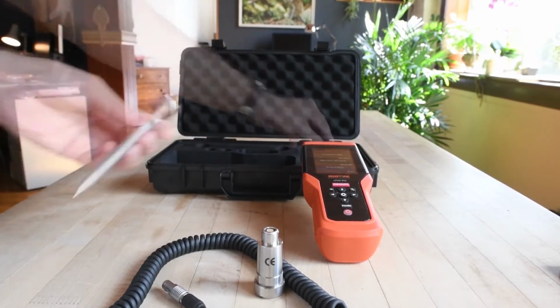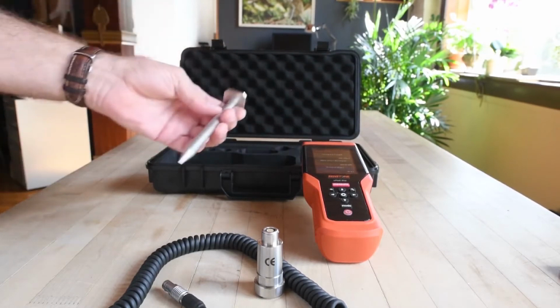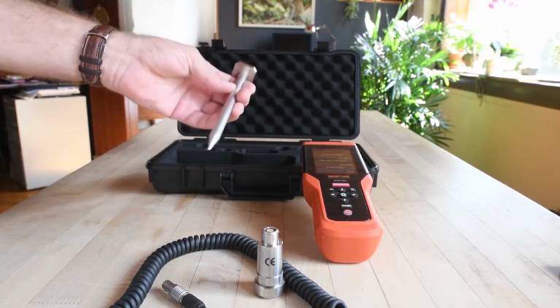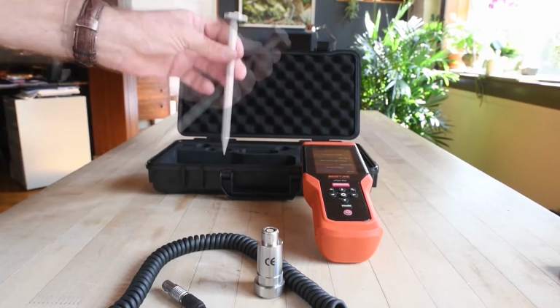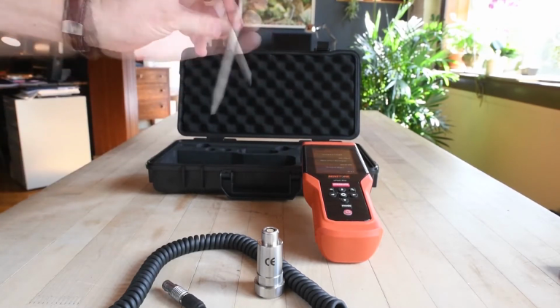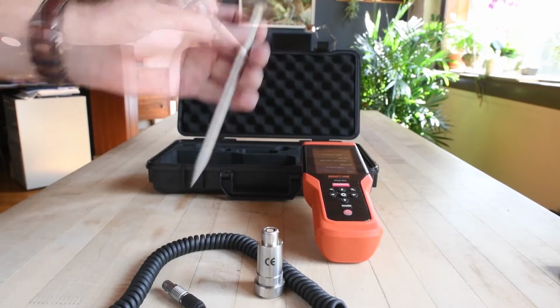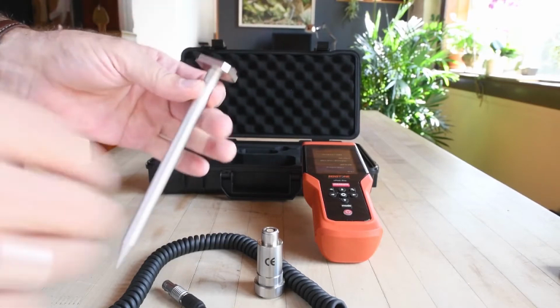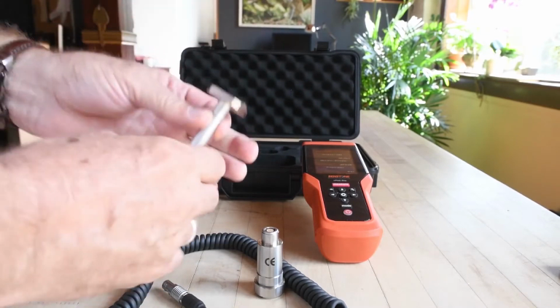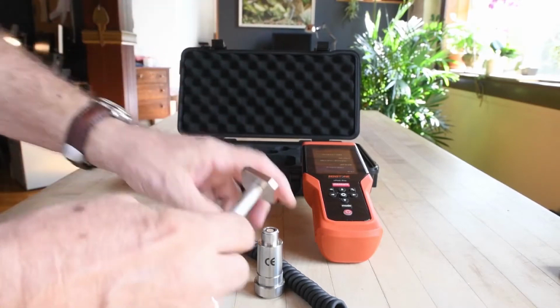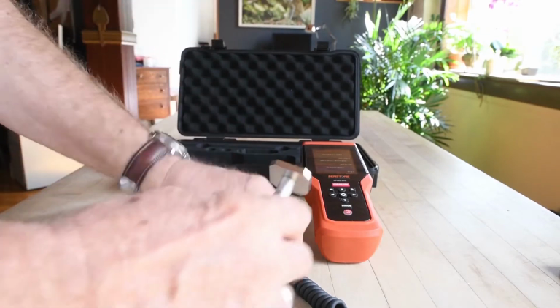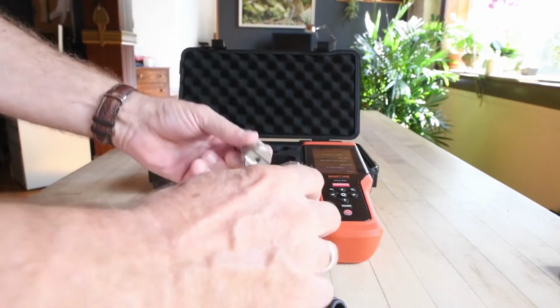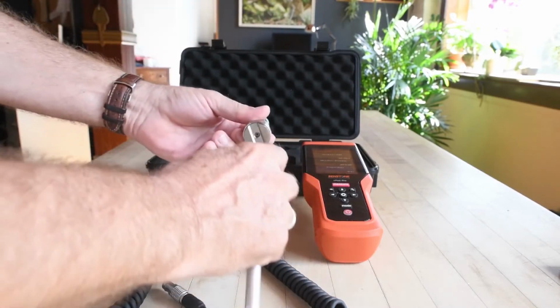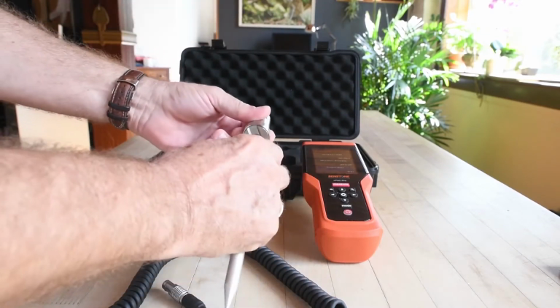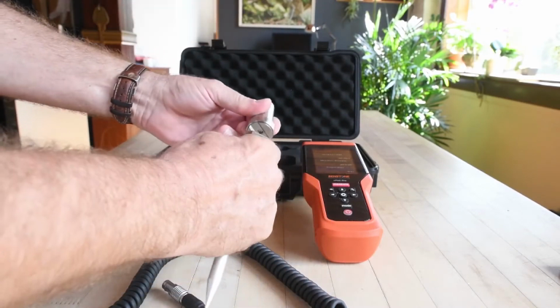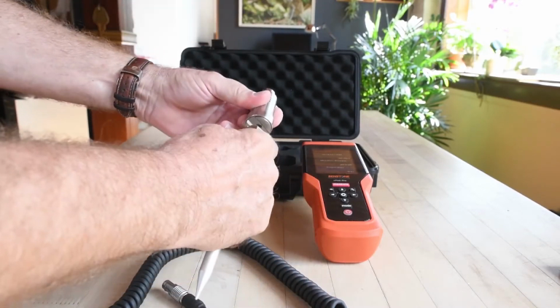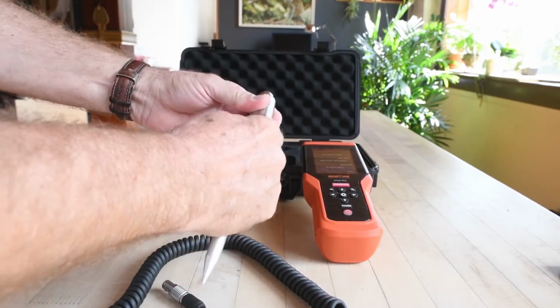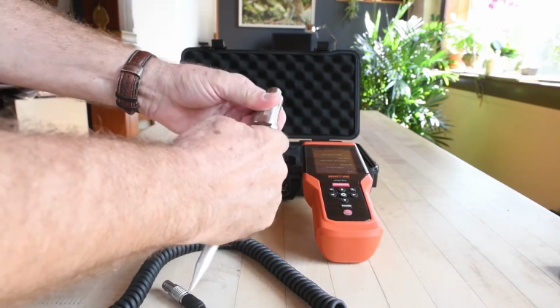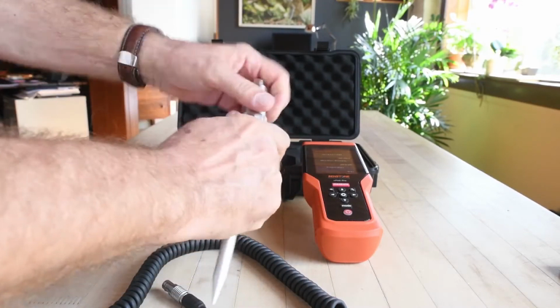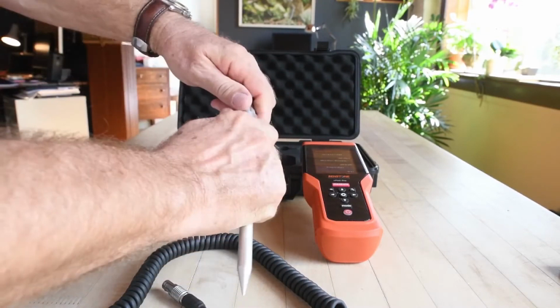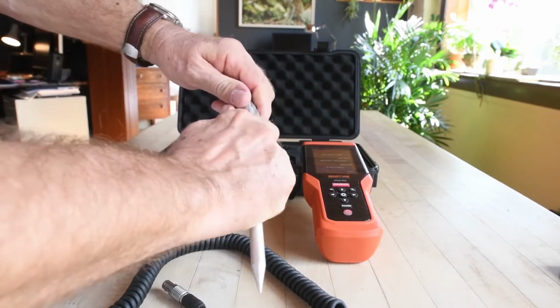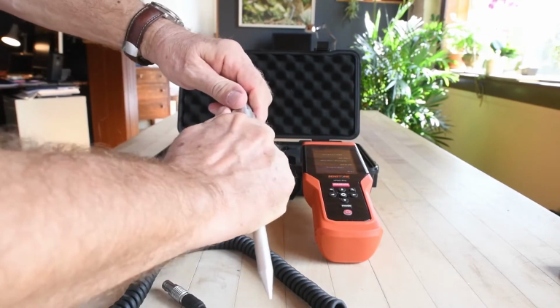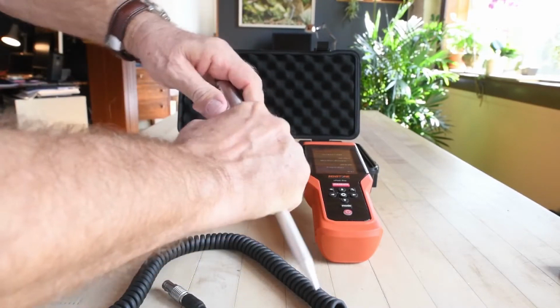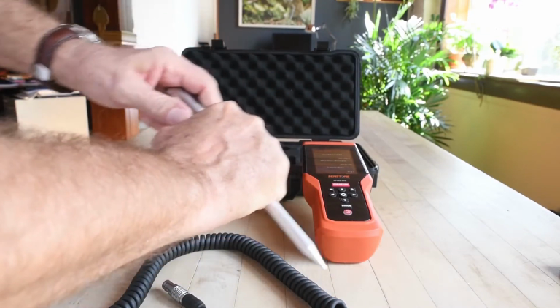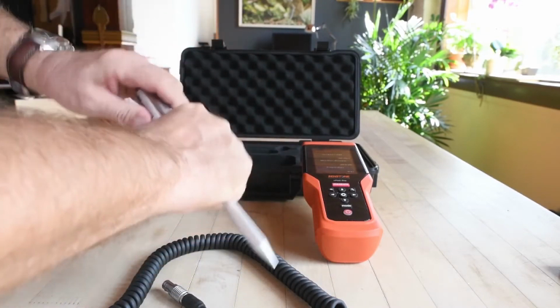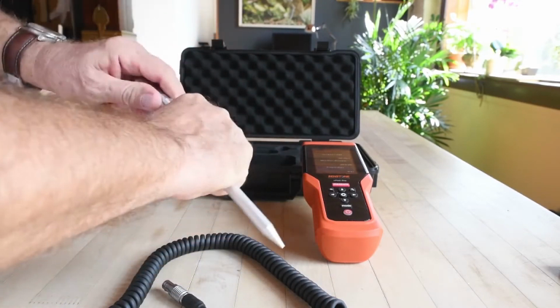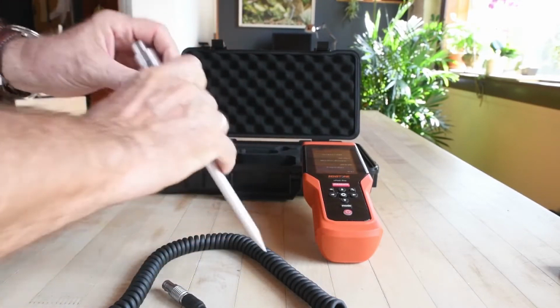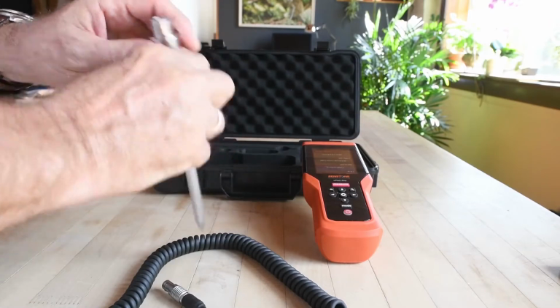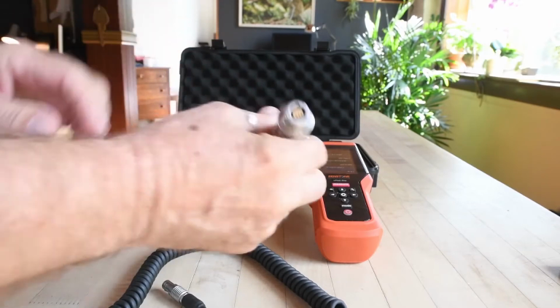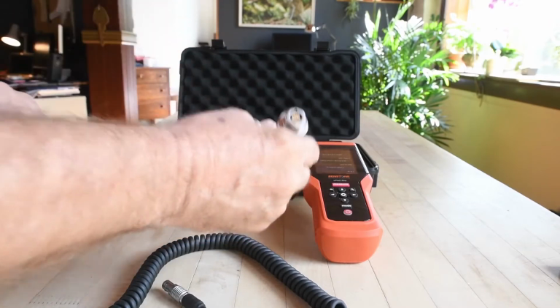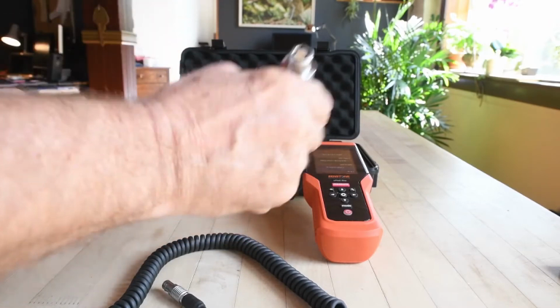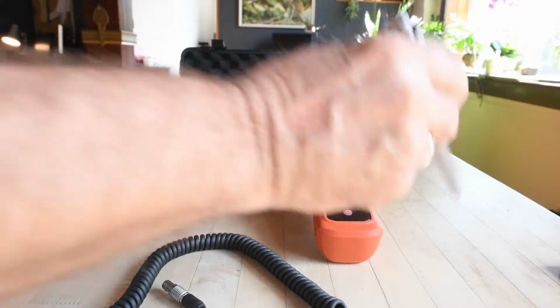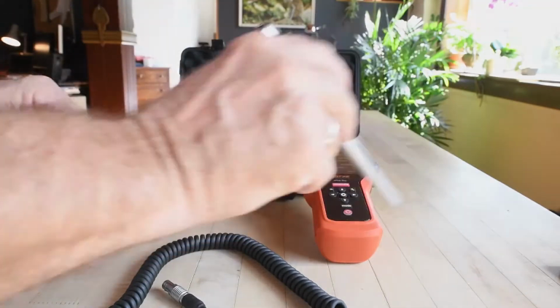Also, this is your stinger. The stinger goes on to the sensor for those hard to reach places.